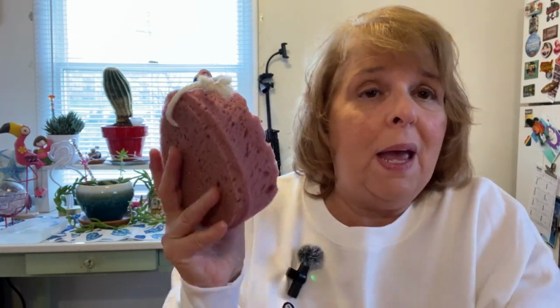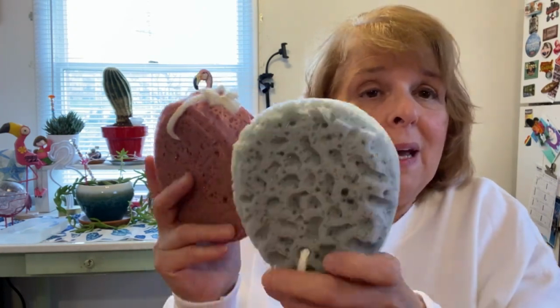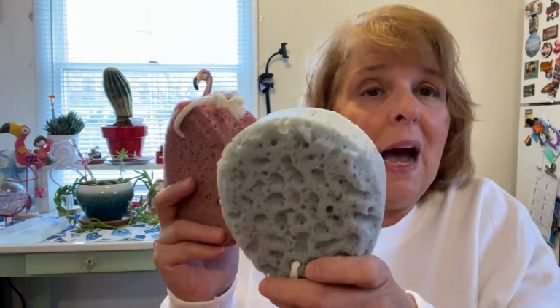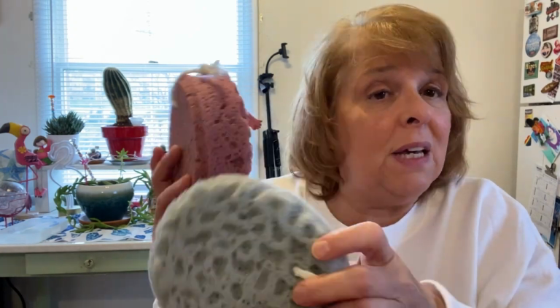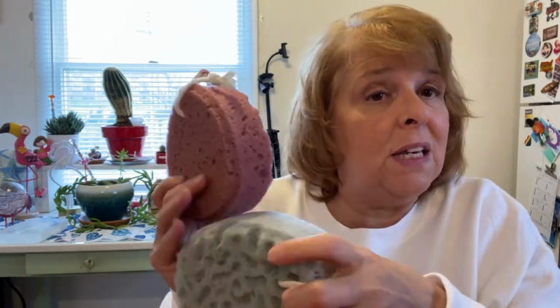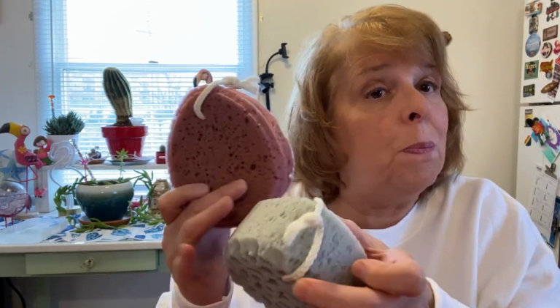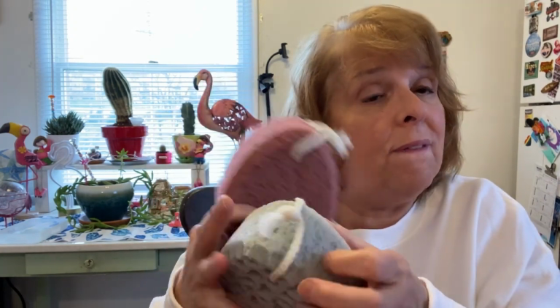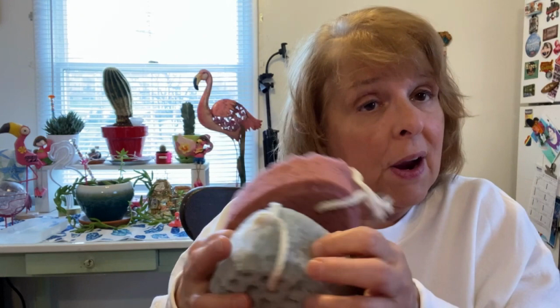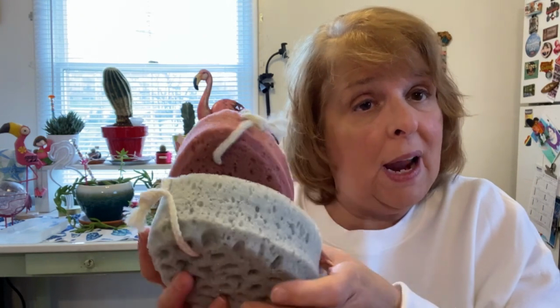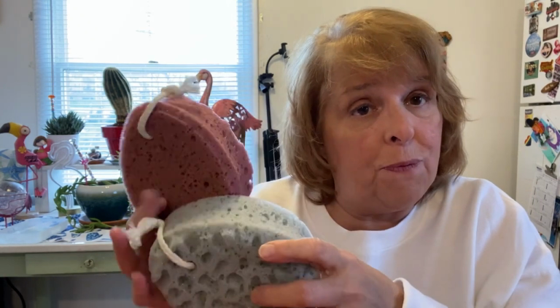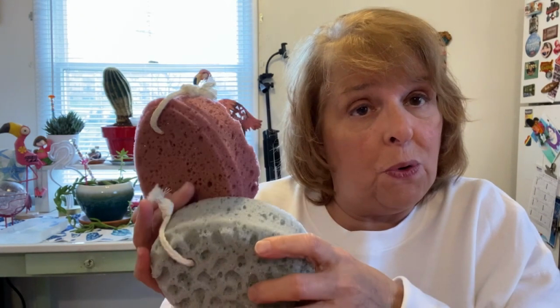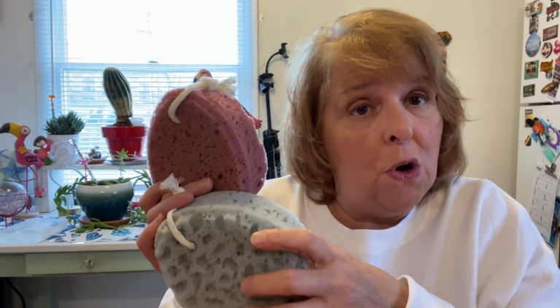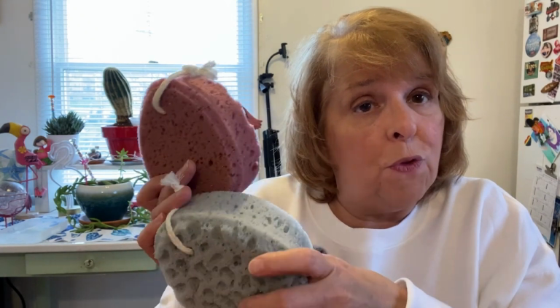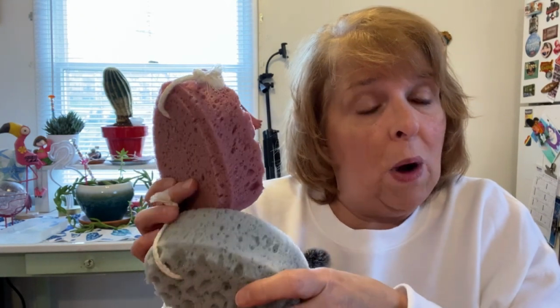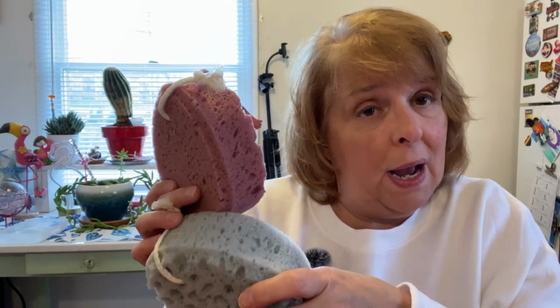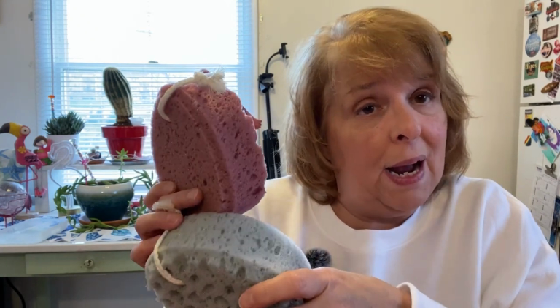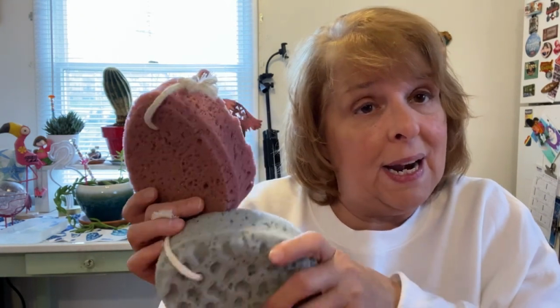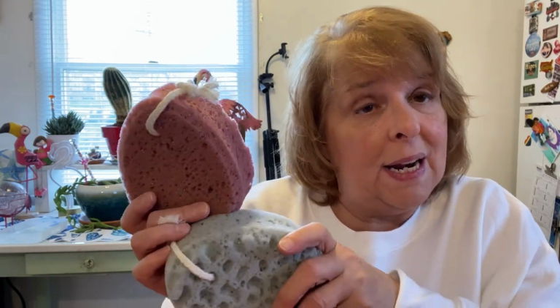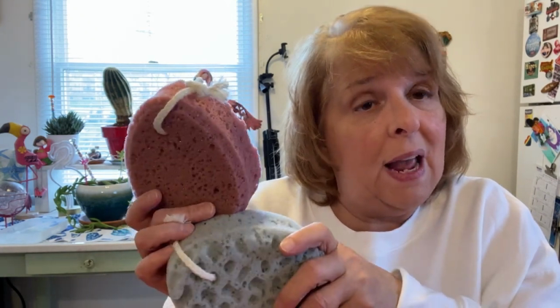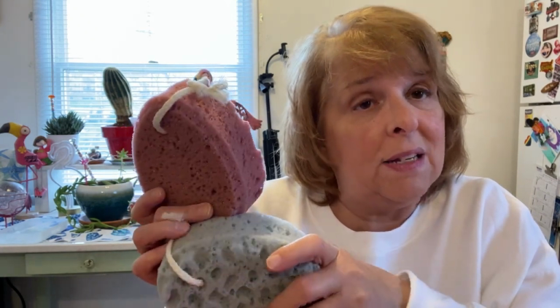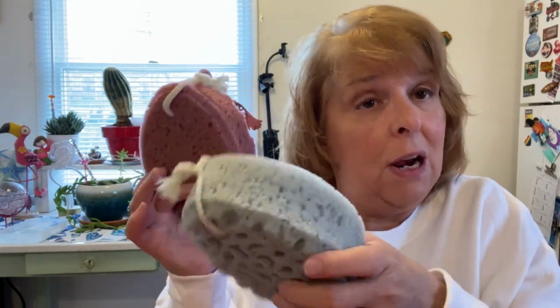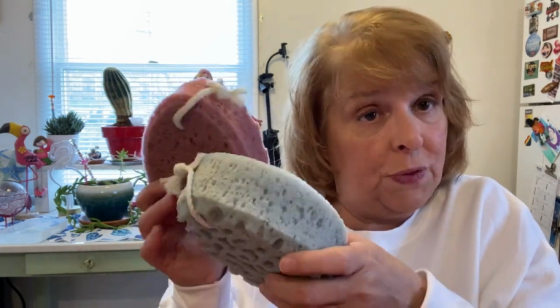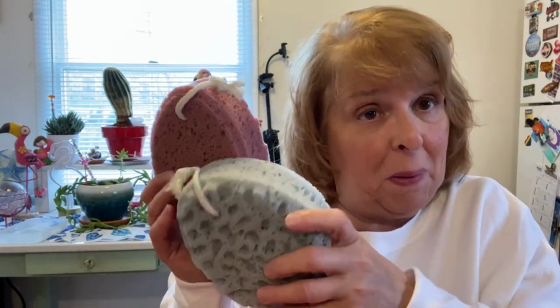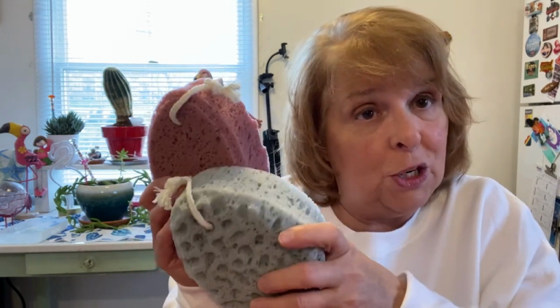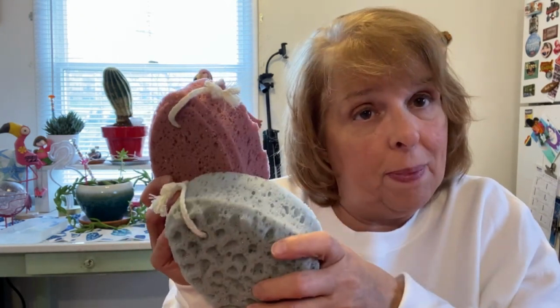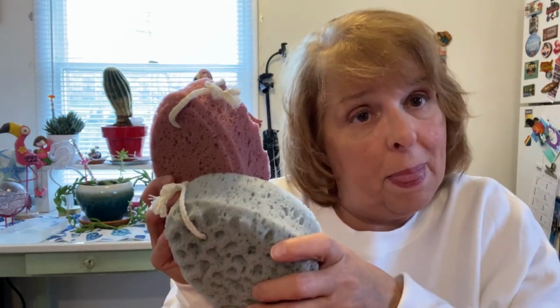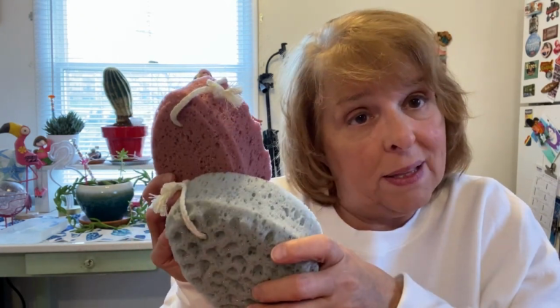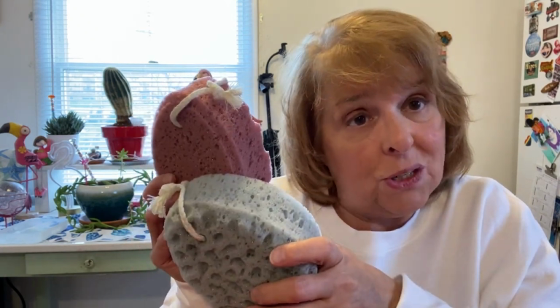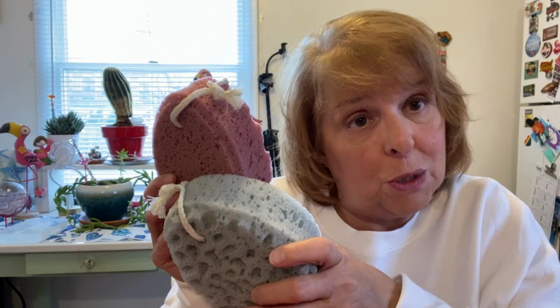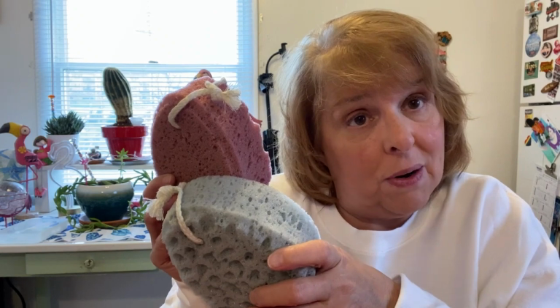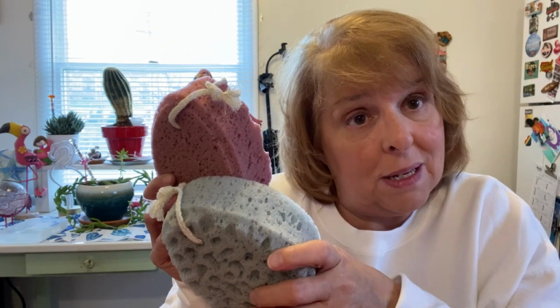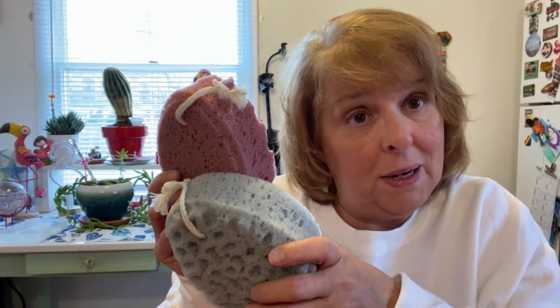I think these would be very helpful for what I needed as a loofah sponge, and that's just my honest opinion.